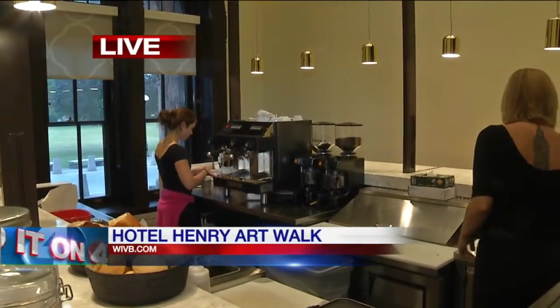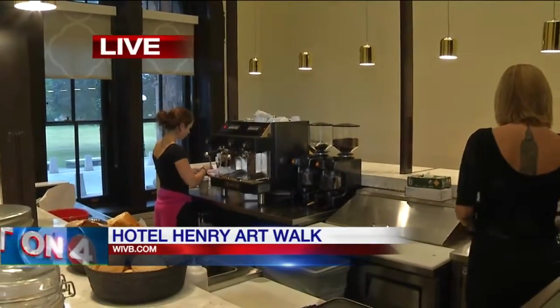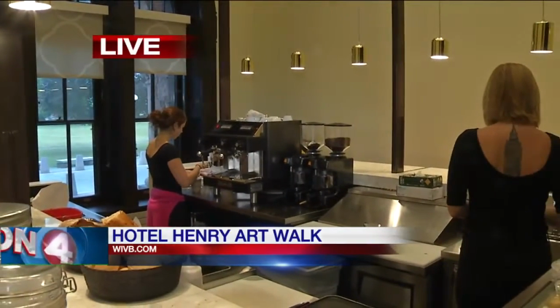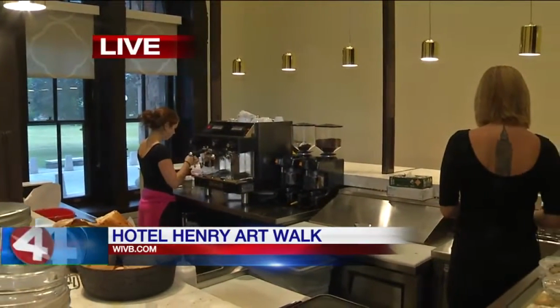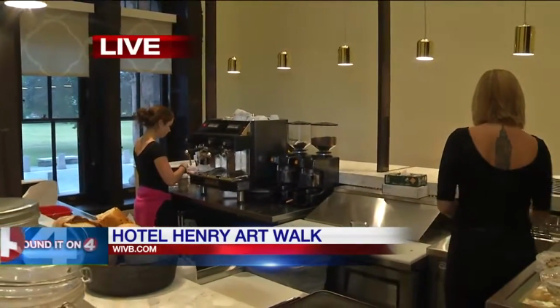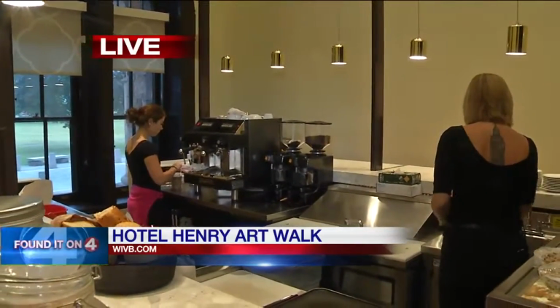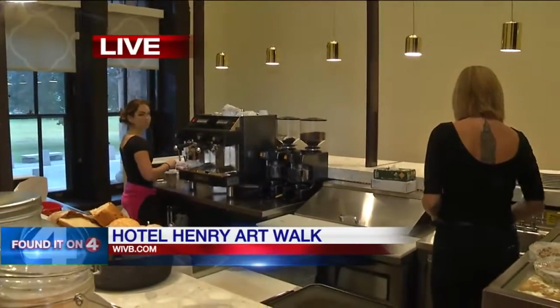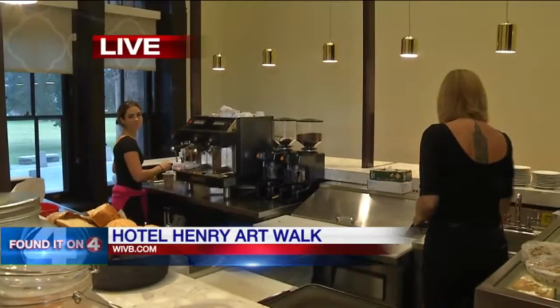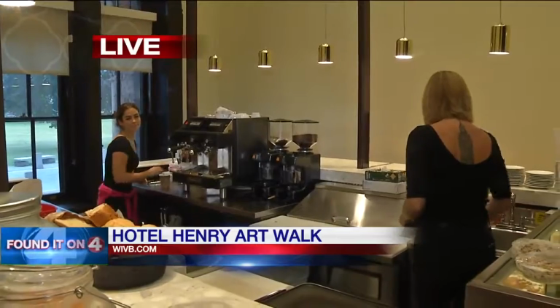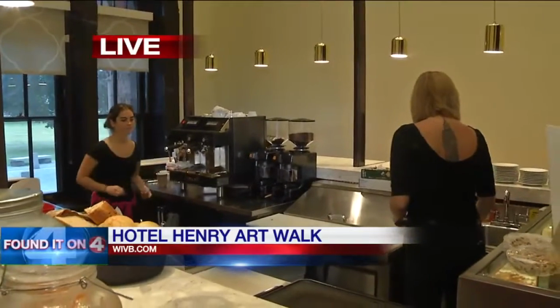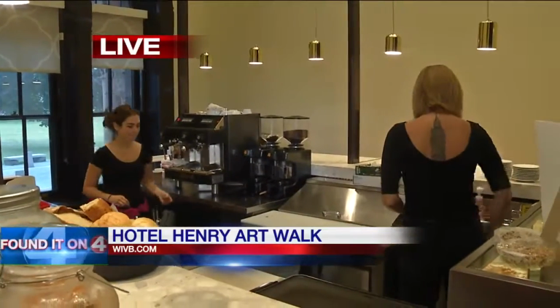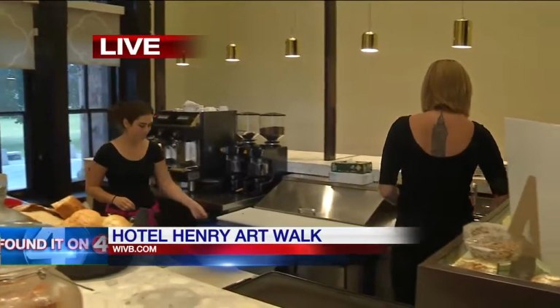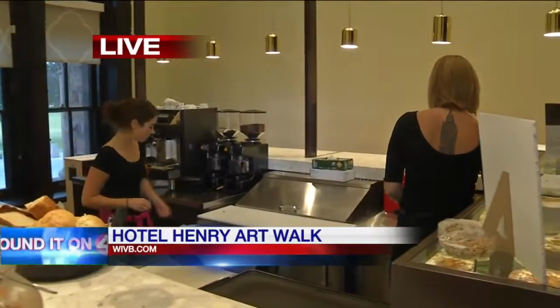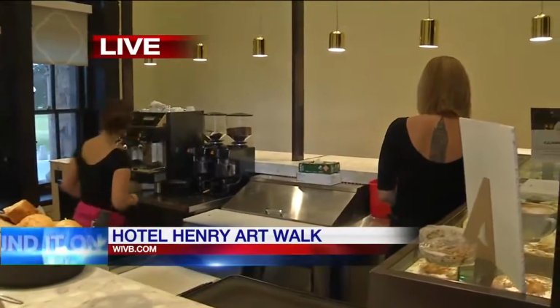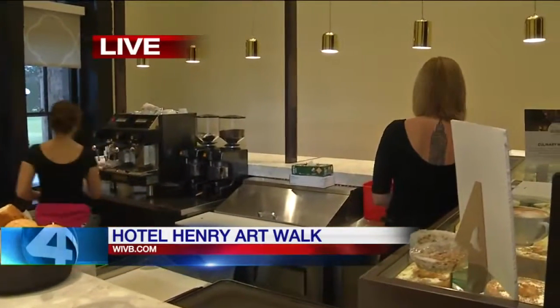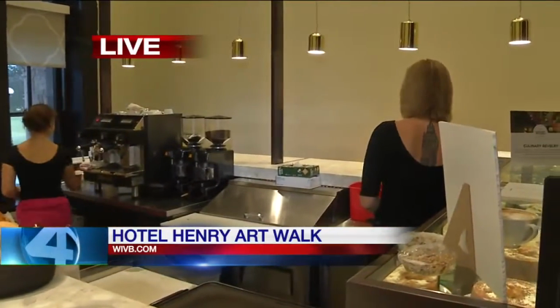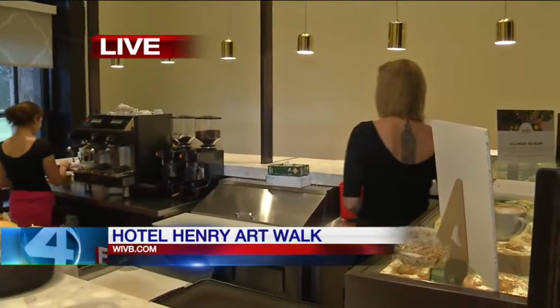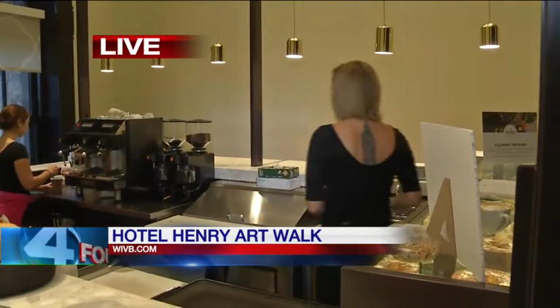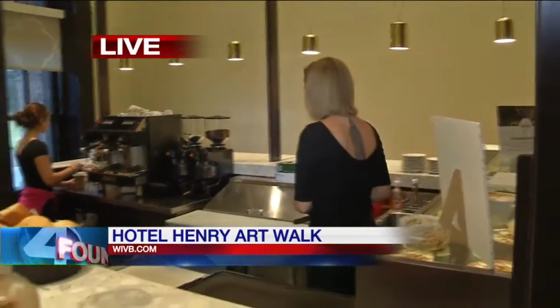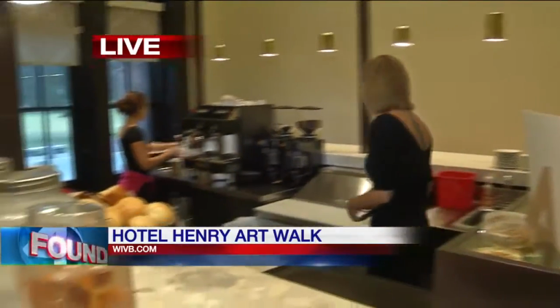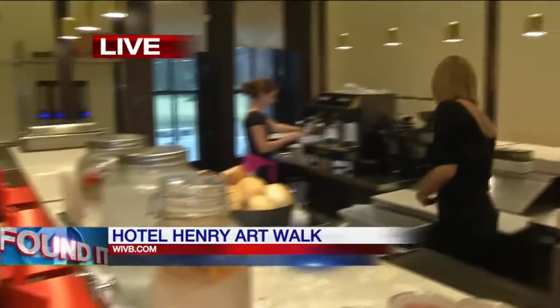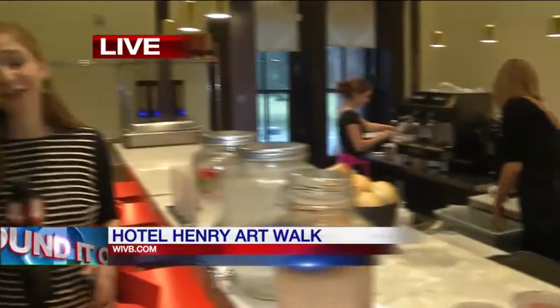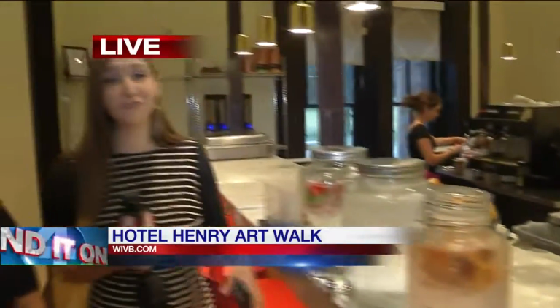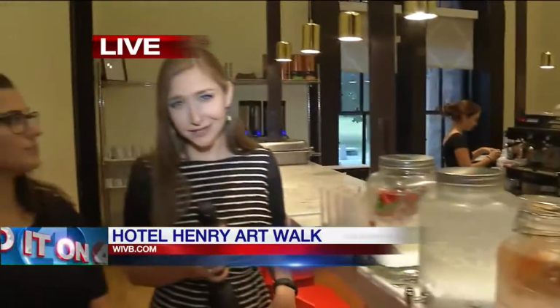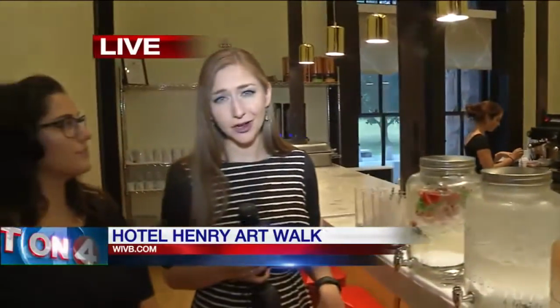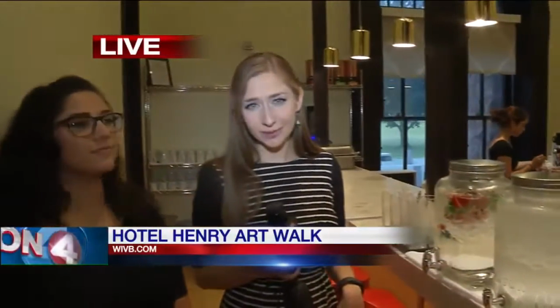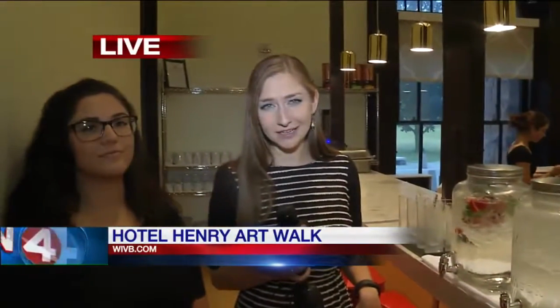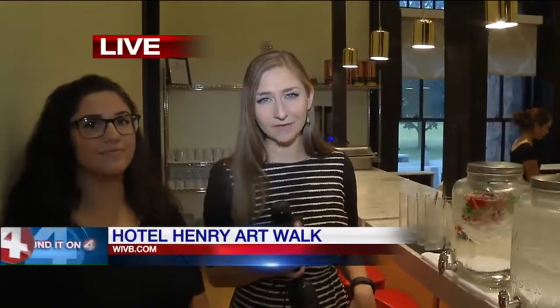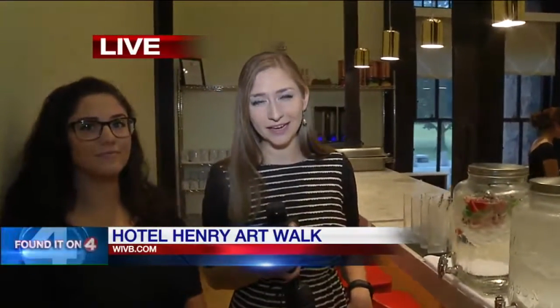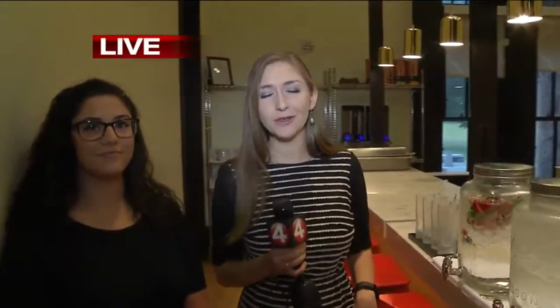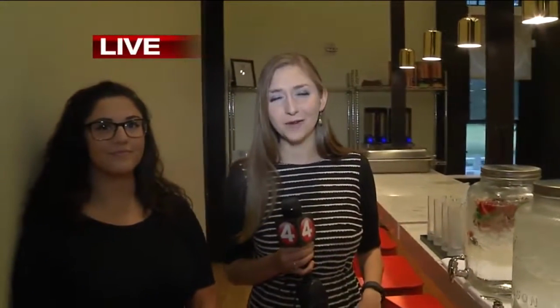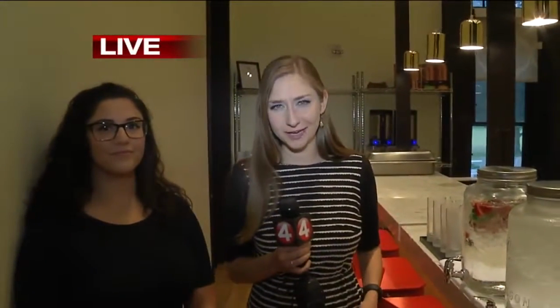There's also going to be some pop-up retail space for the artists to sell their prints that you'll be viewing during the Art Walk. That's all happening tomorrow, 4 to 7 p.m. — that first Art Walk here. You can find all the details on our website, wyvb.com. Go to the Founded on 4 section.